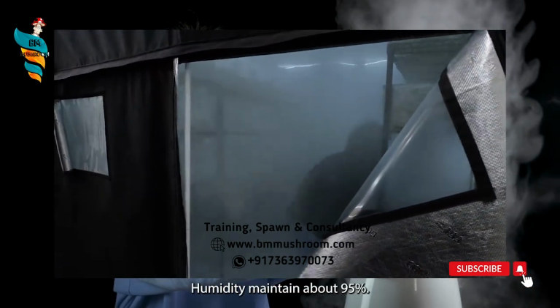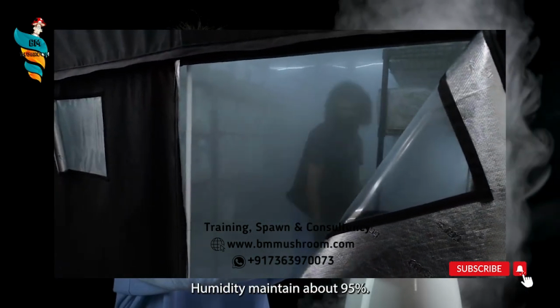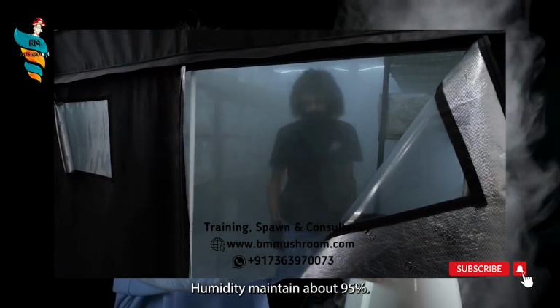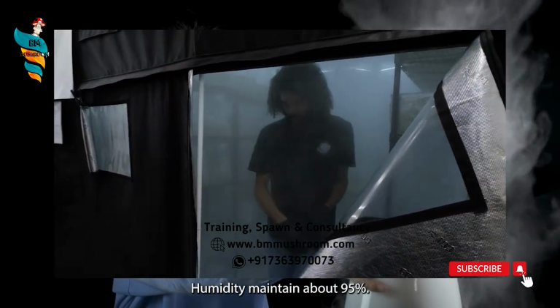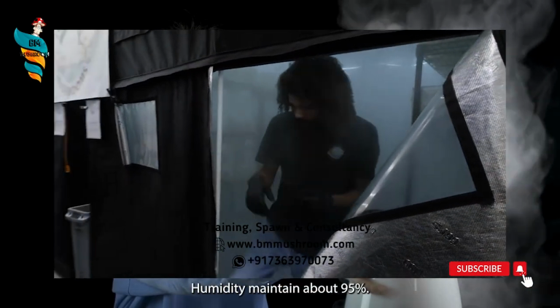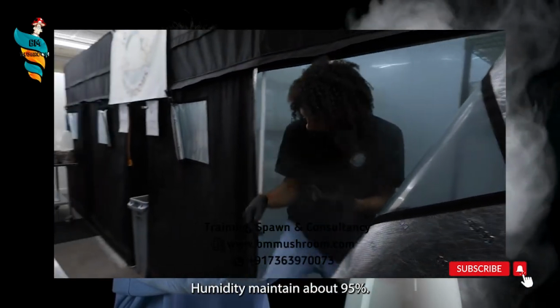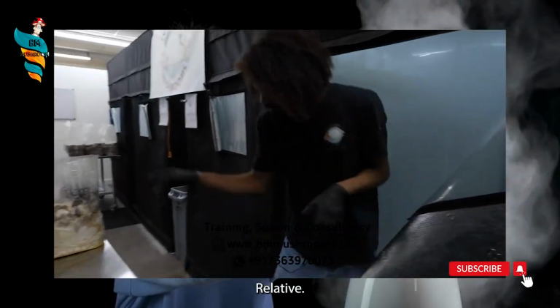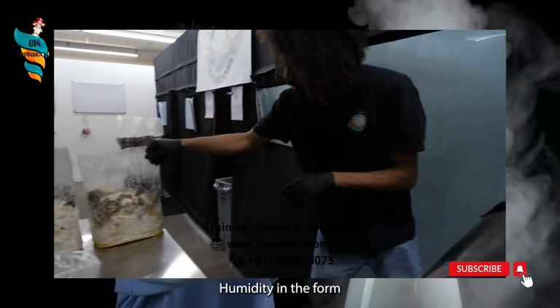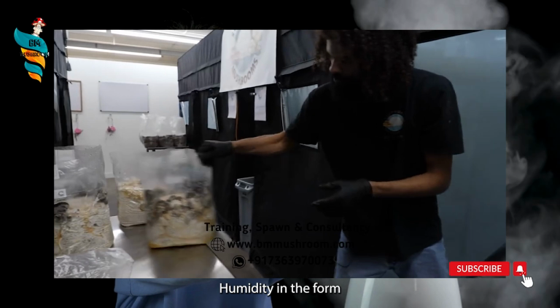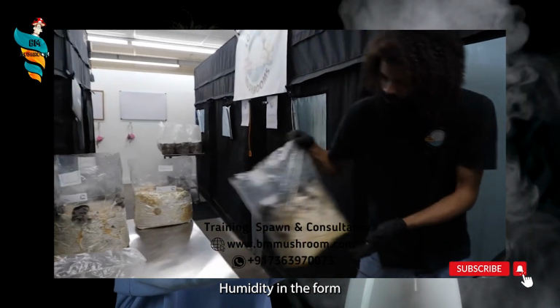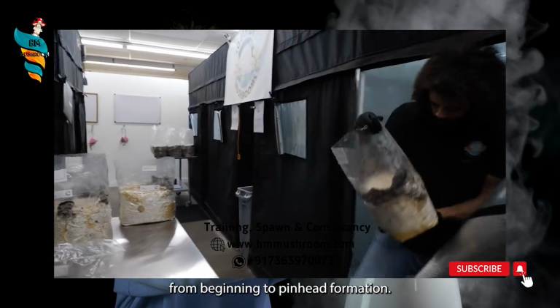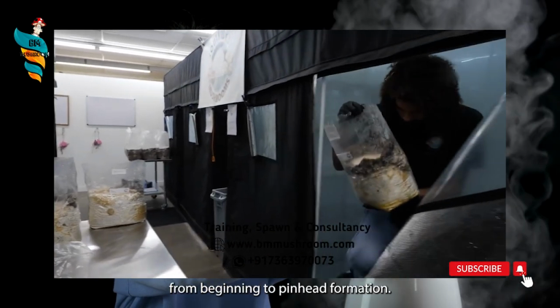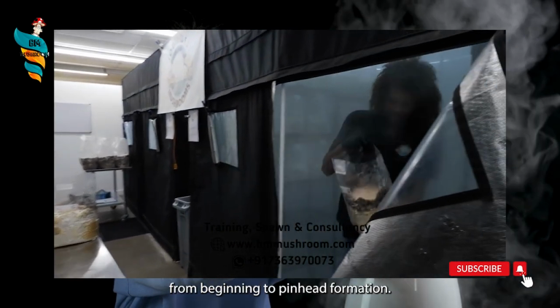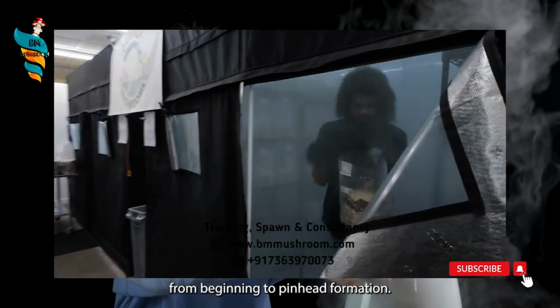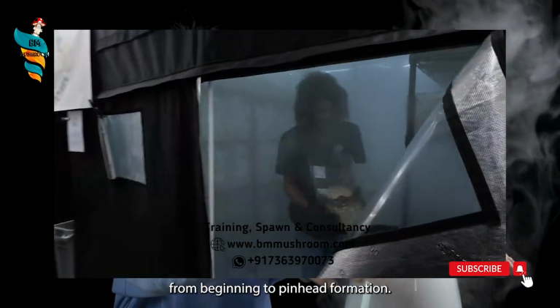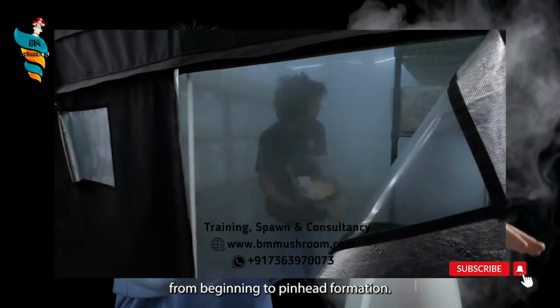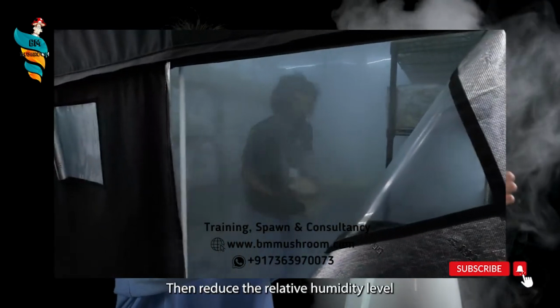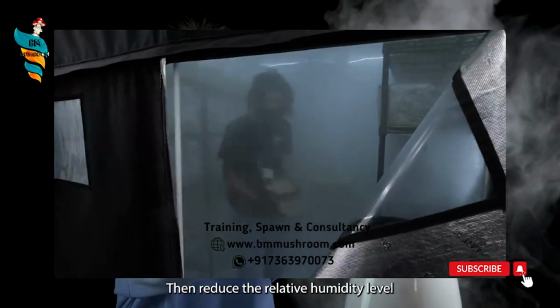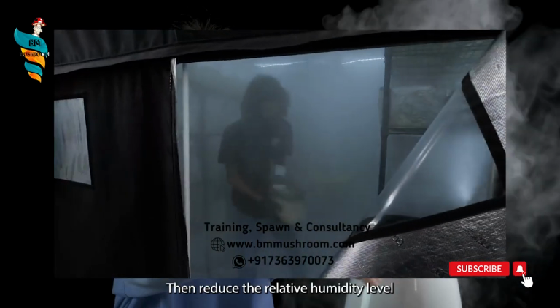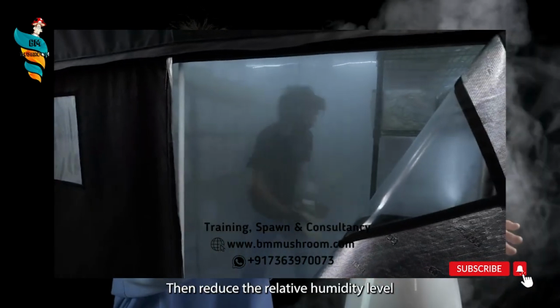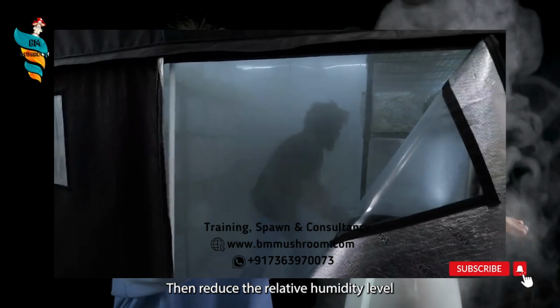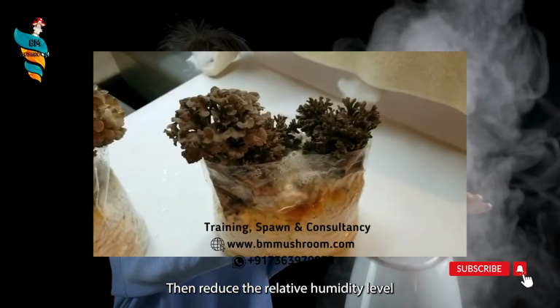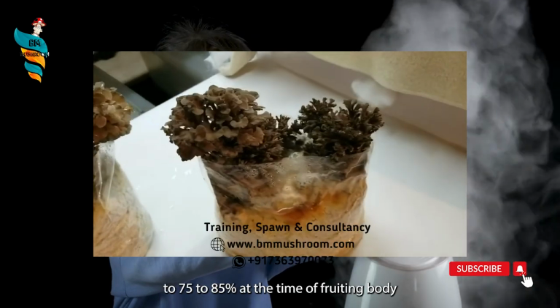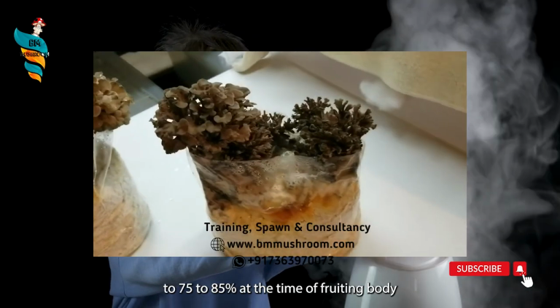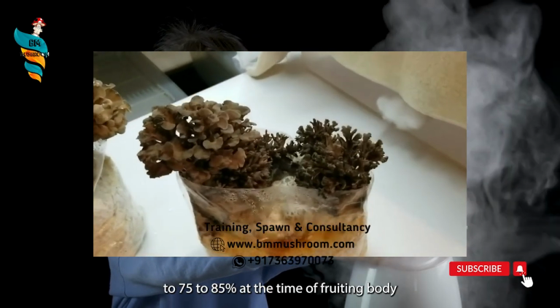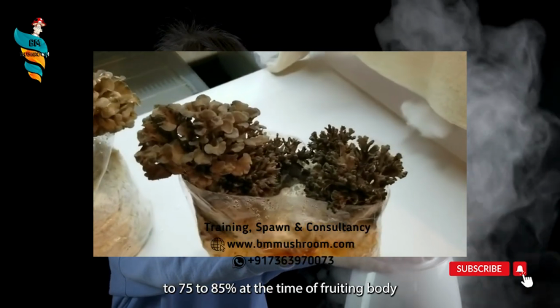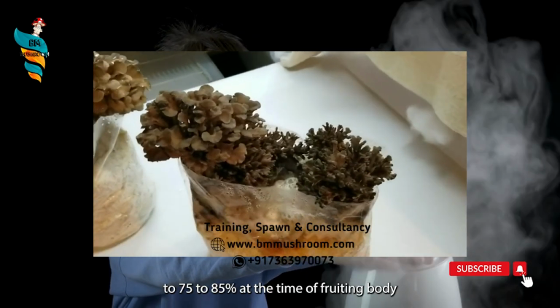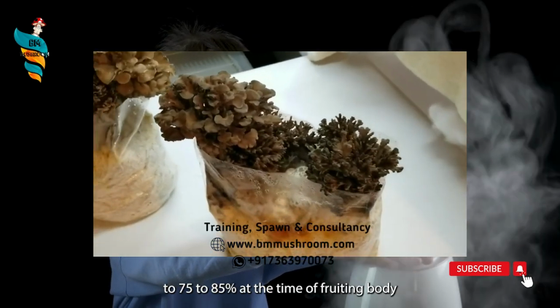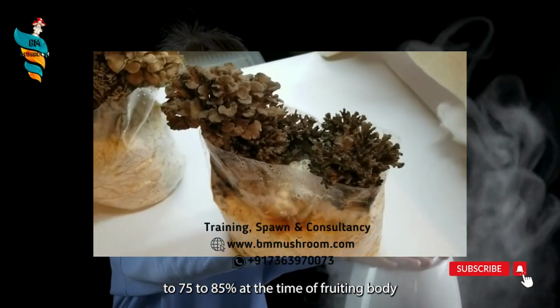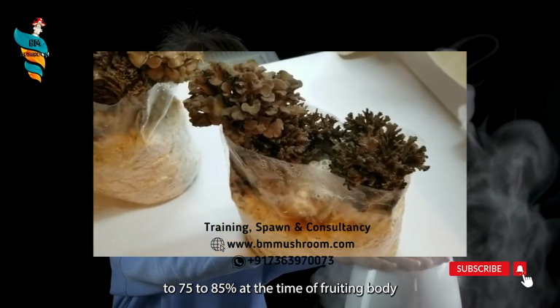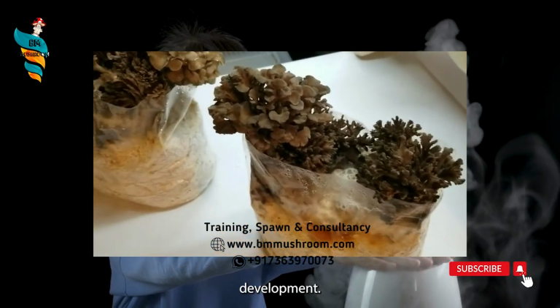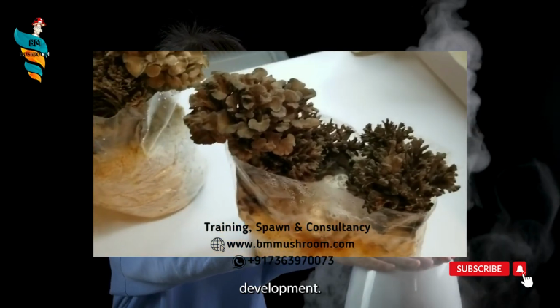Humidity: maintain about 95% relative humidity in the farm from beginning to pinhead formation. Then reduce the relative humidity level to 75-85% at the time of fruiting body development.